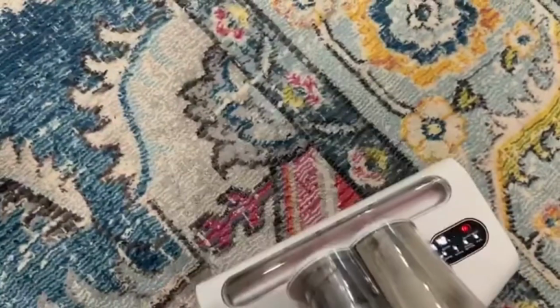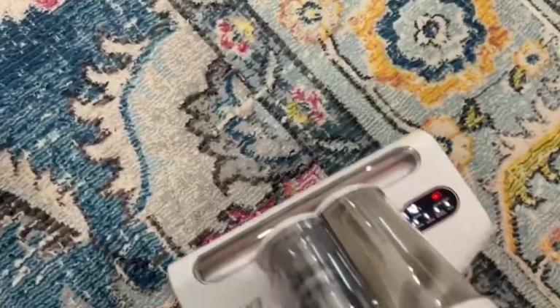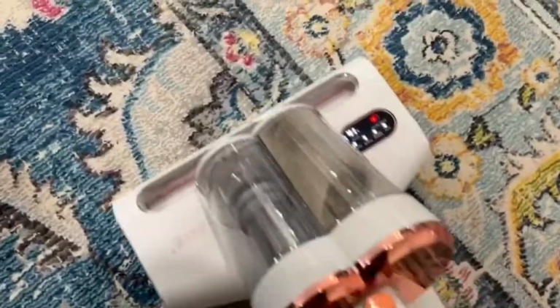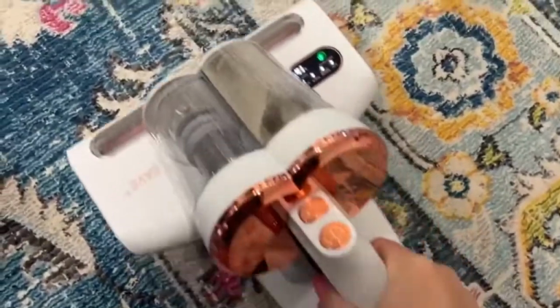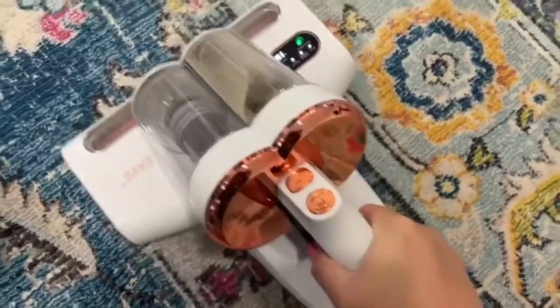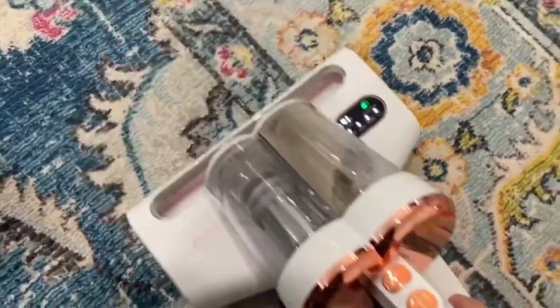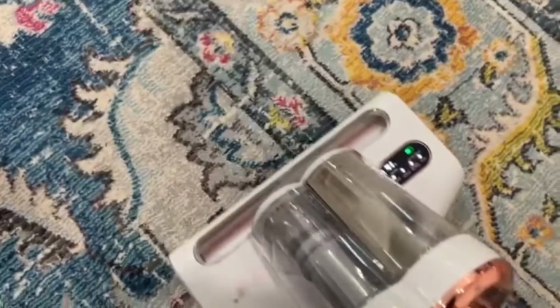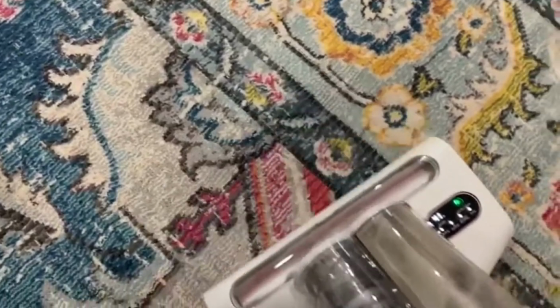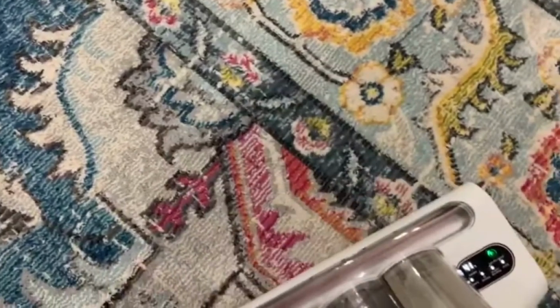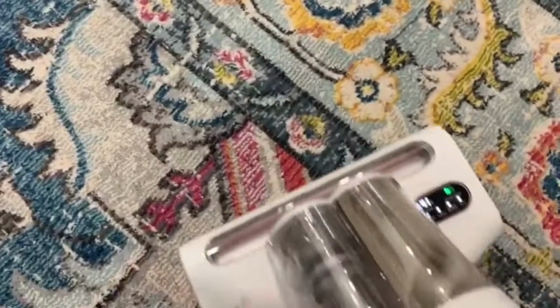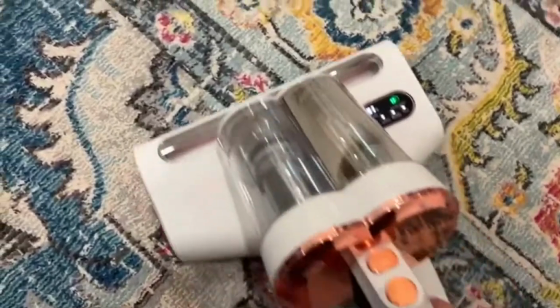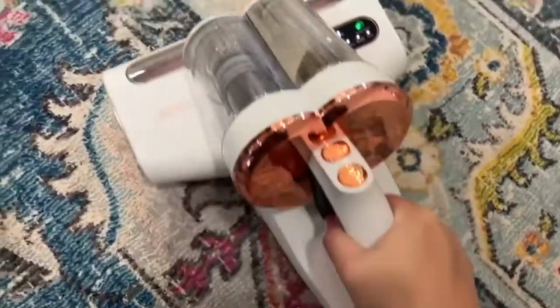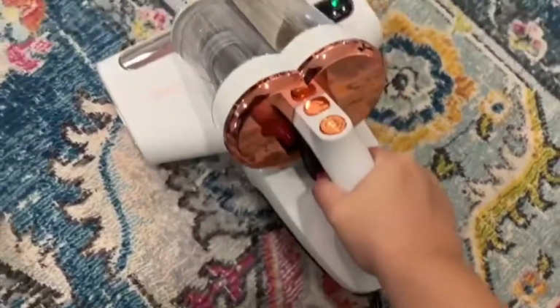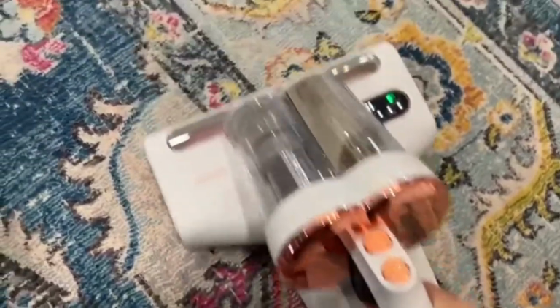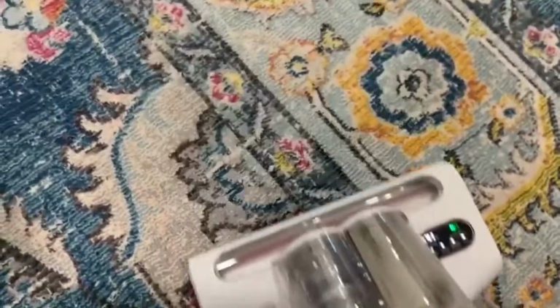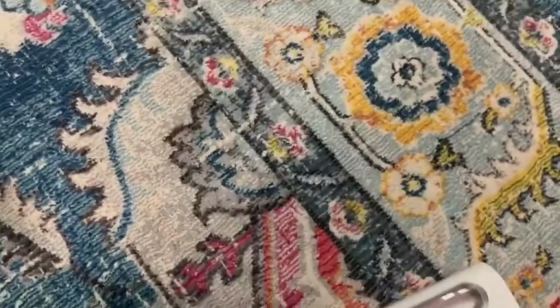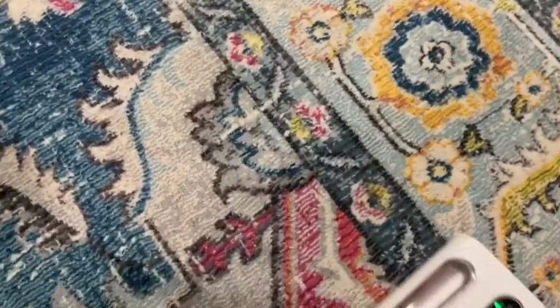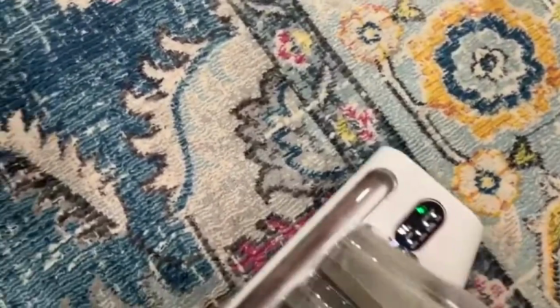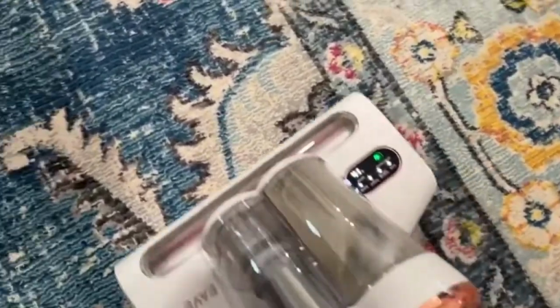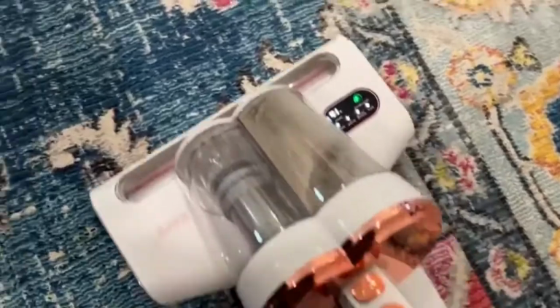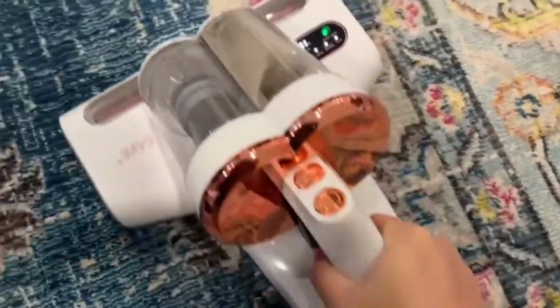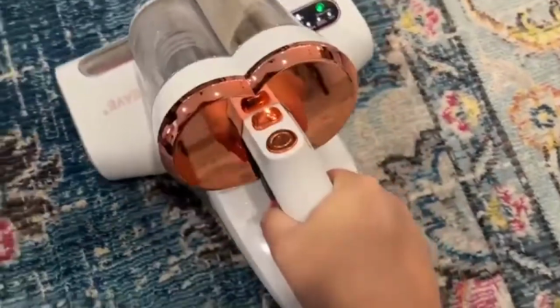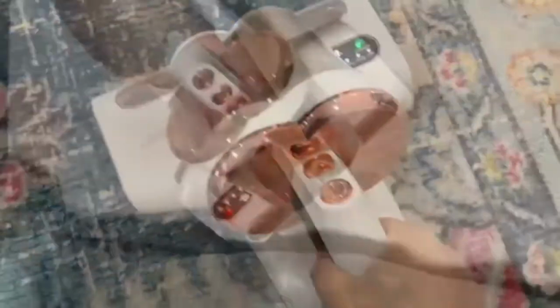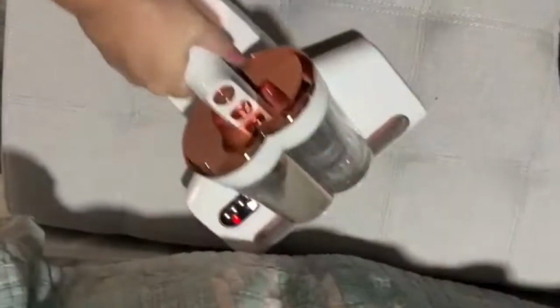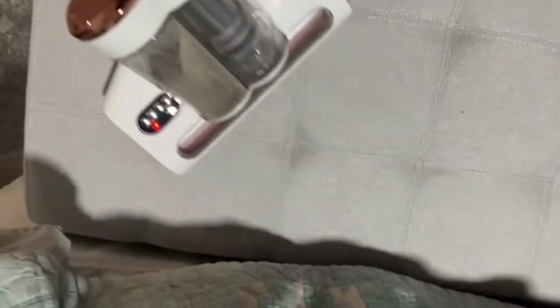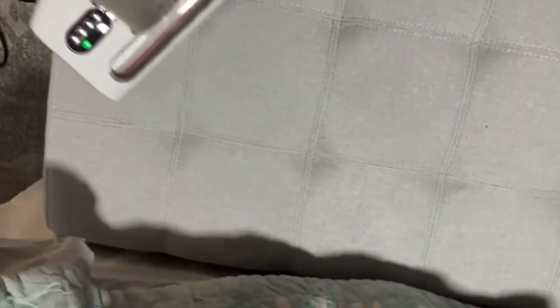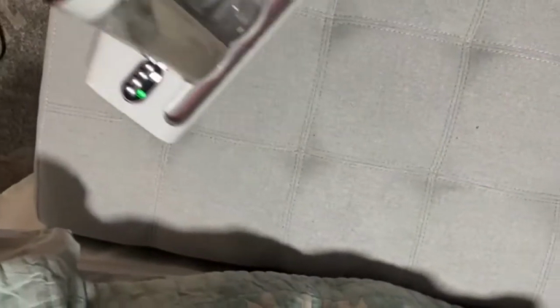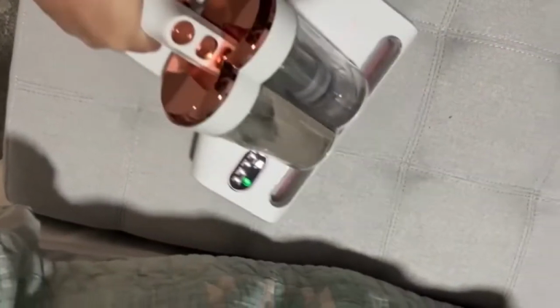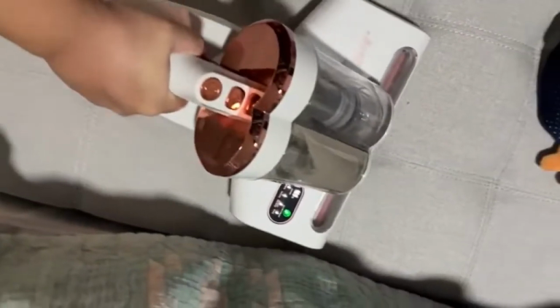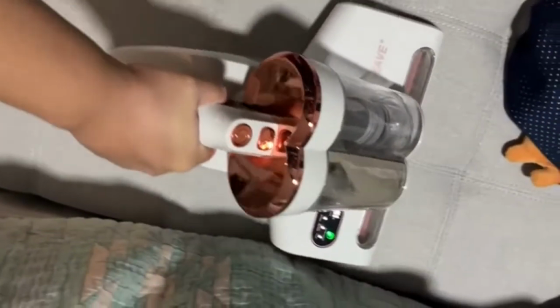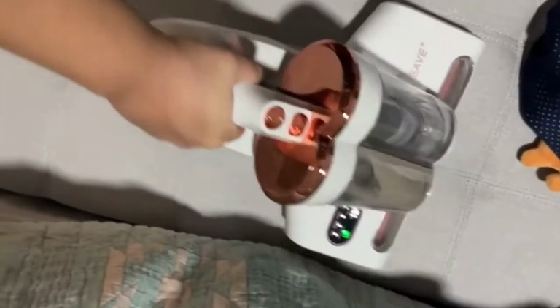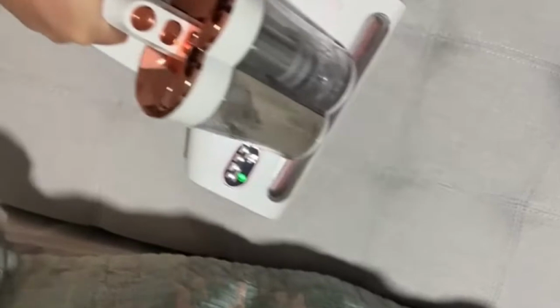You can also use it for rugs, which is really great if you ever just want to make sure your rug is super clean even after you vacuum with your regular vacuum. And I even use it to clean my ottoman by my bed — it did such an amazing job.